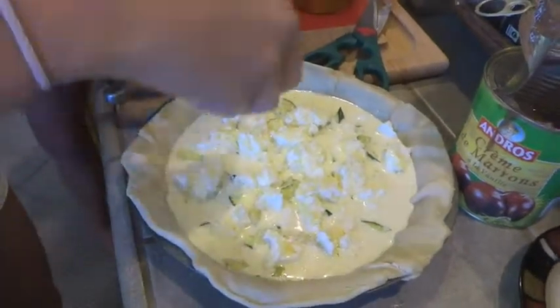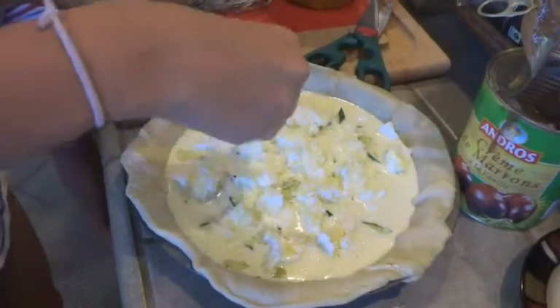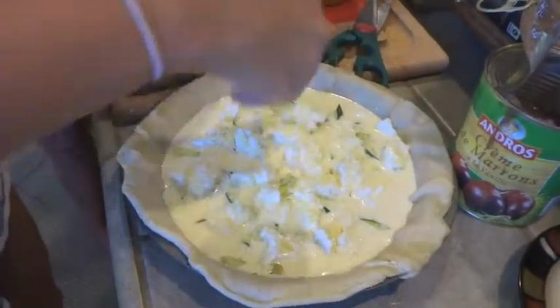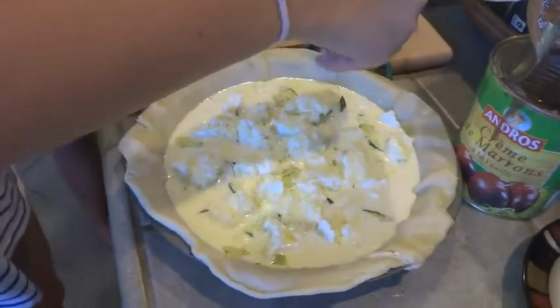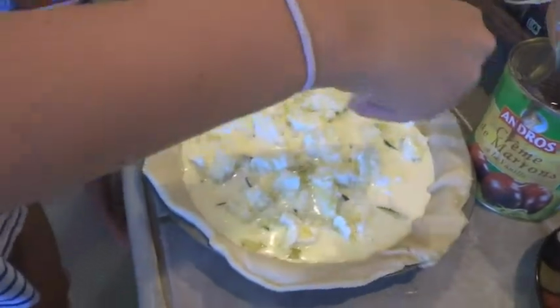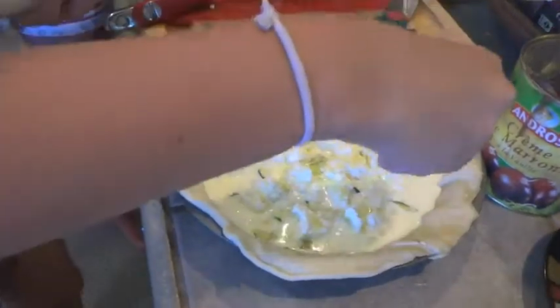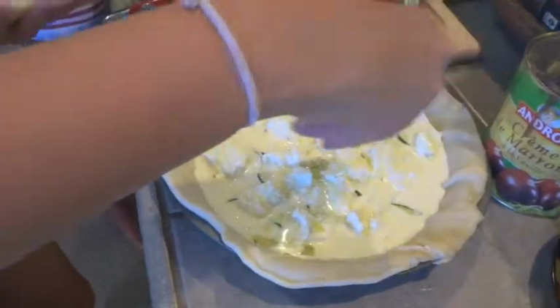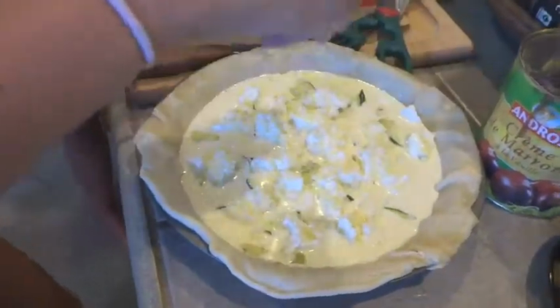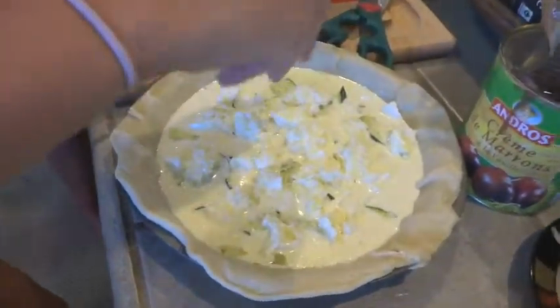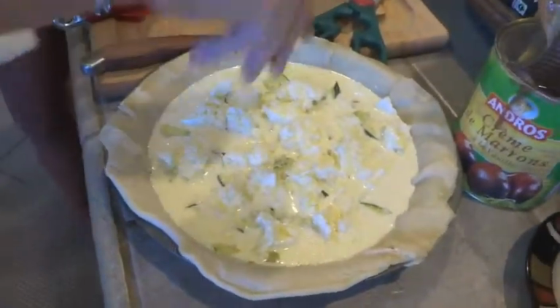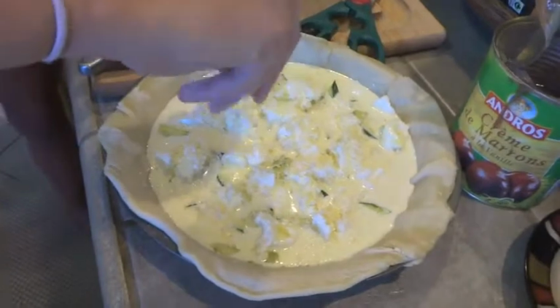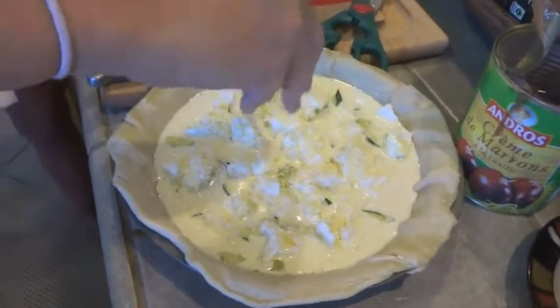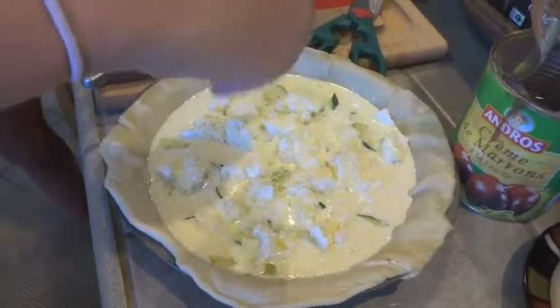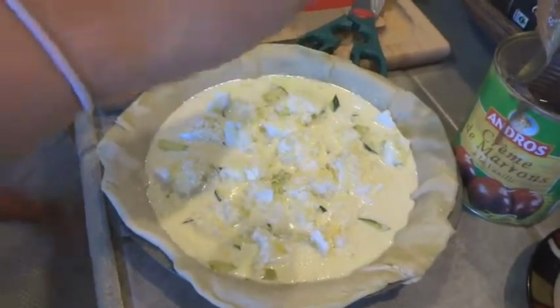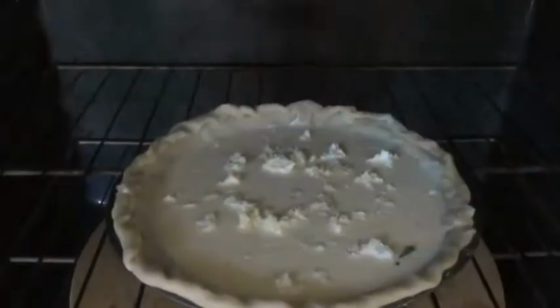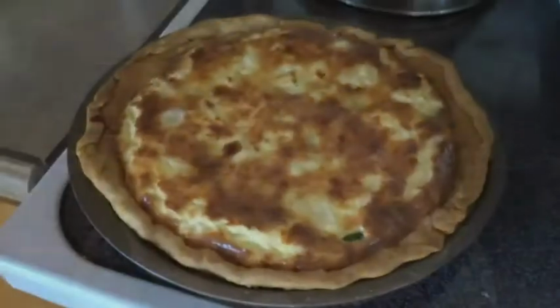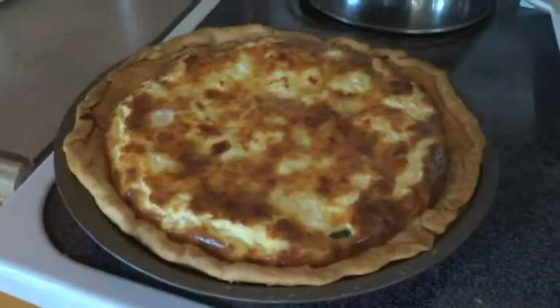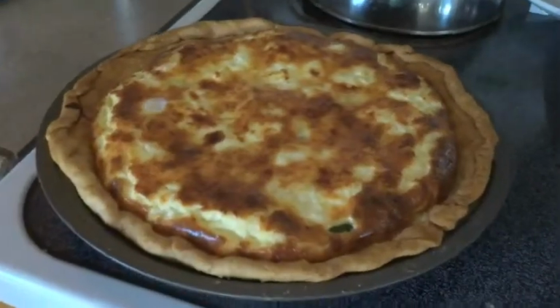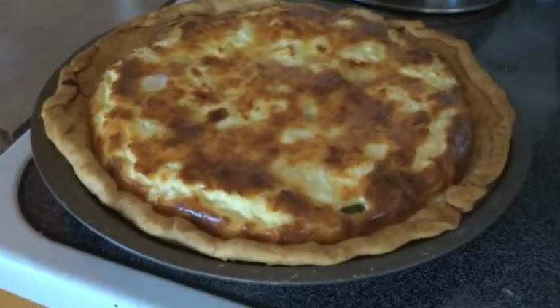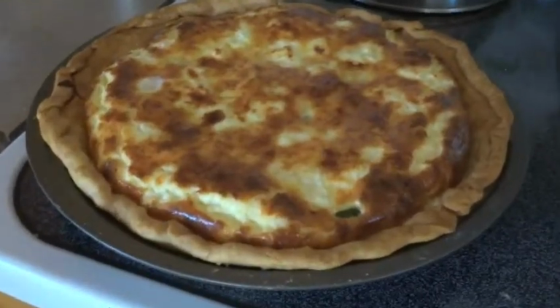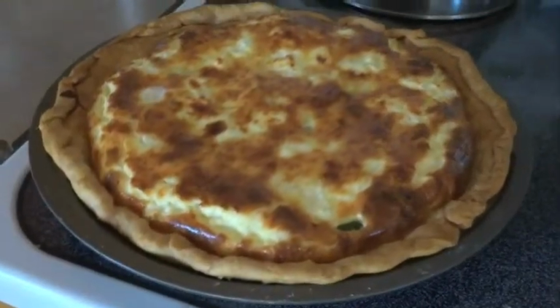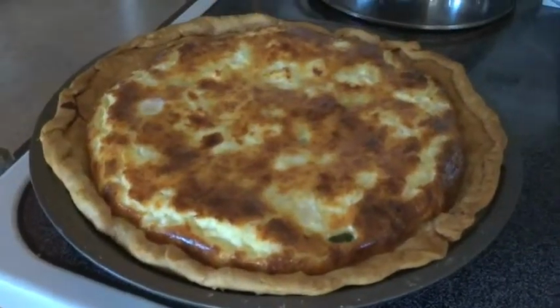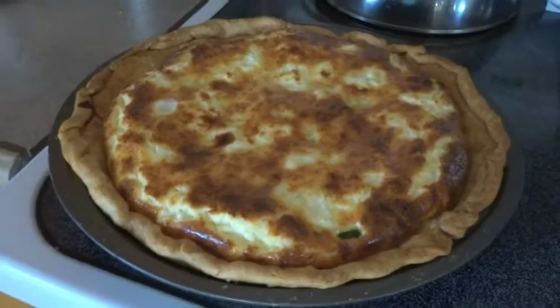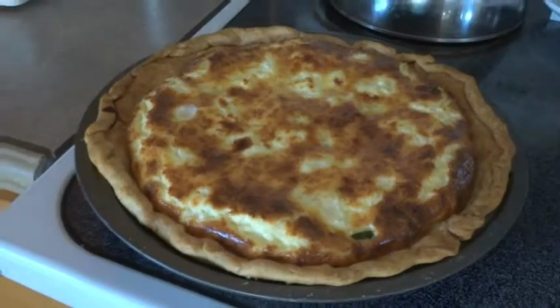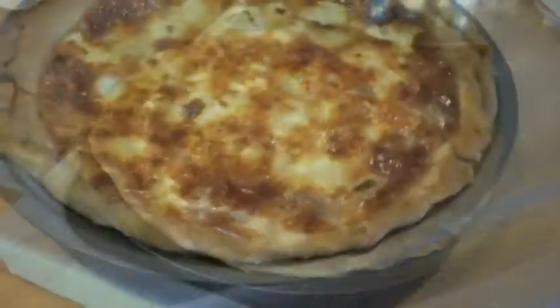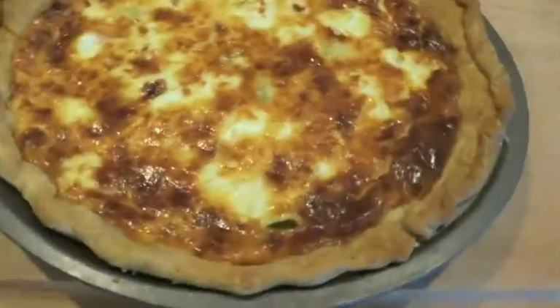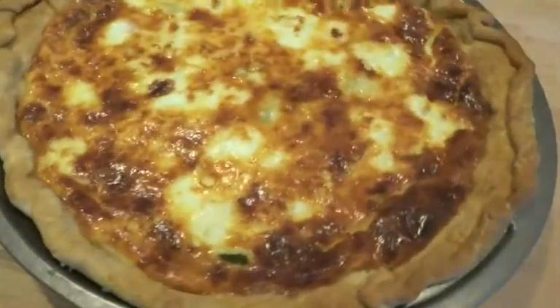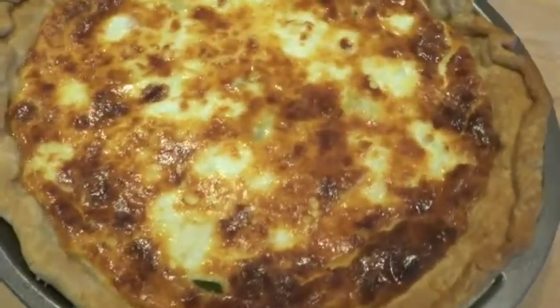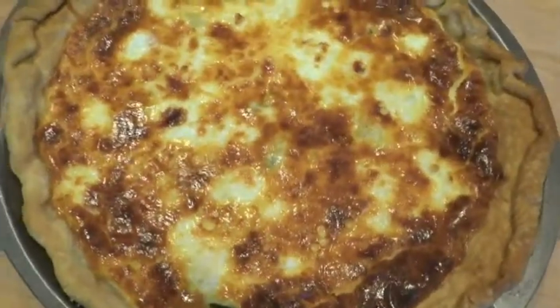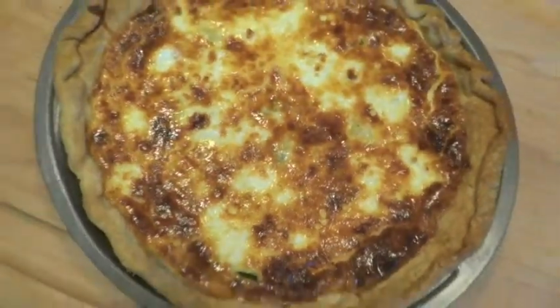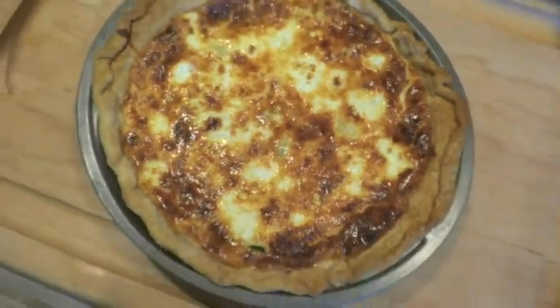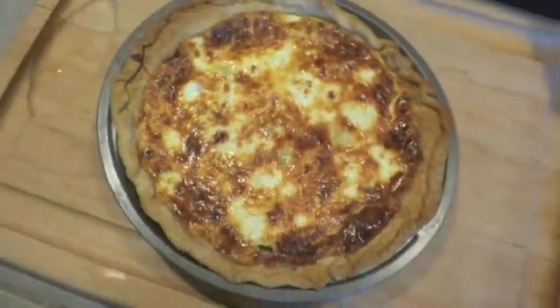It's ready to go in the oven. Put it in there for about 30 minutes. Take a knife — if it comes out clean, it's ready.